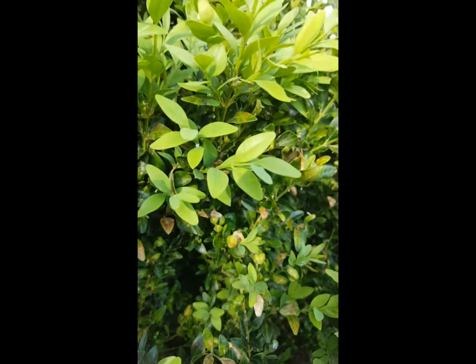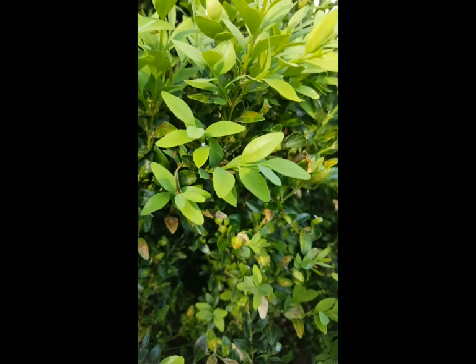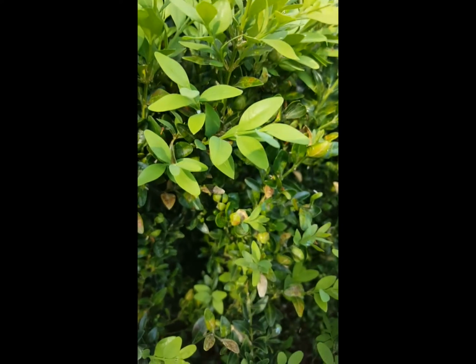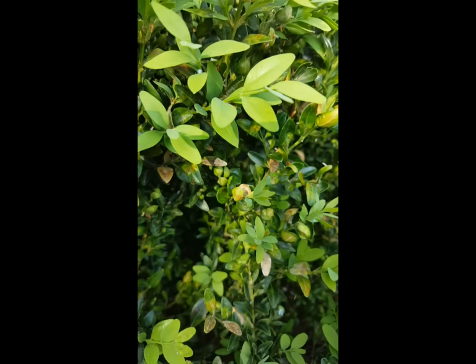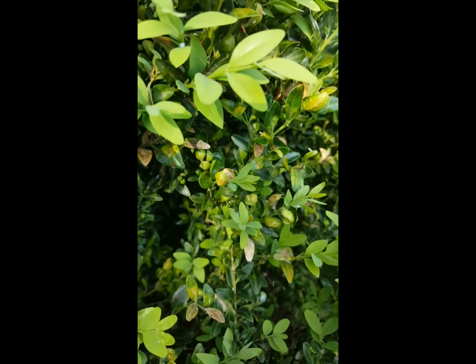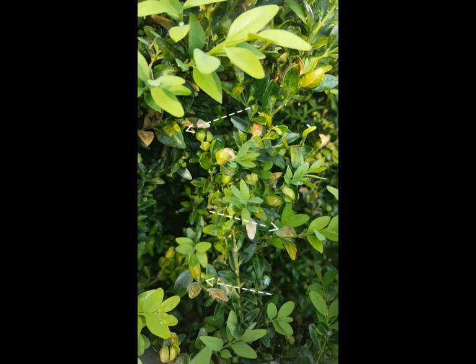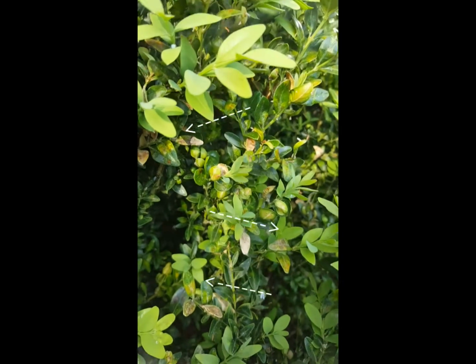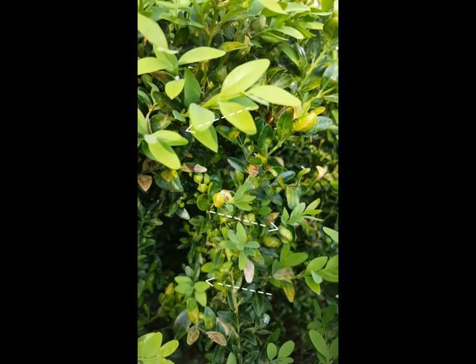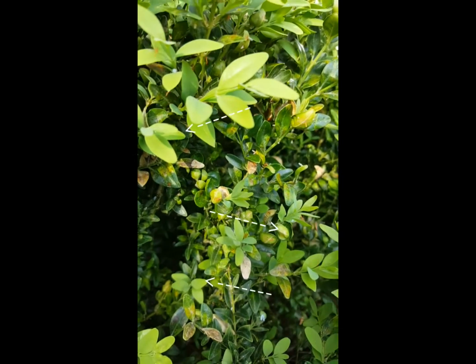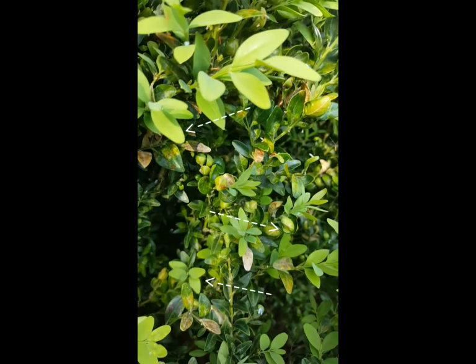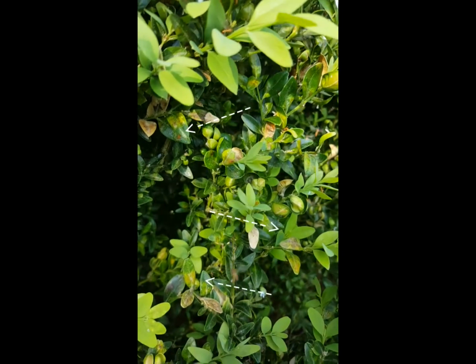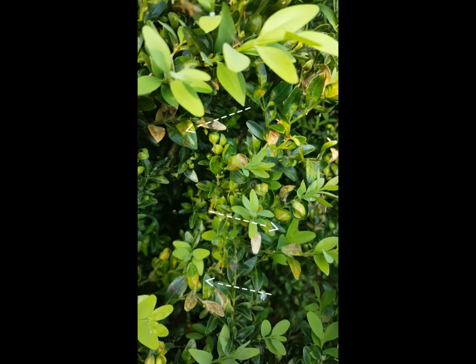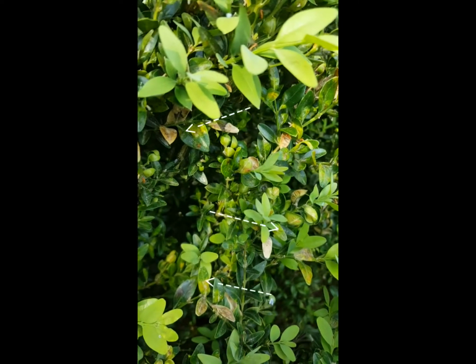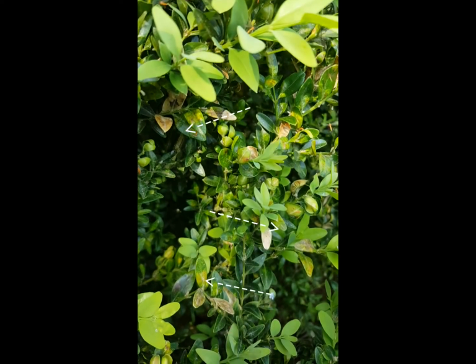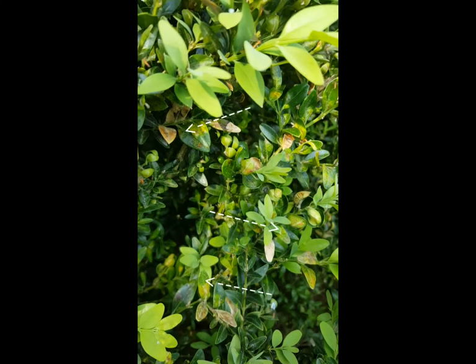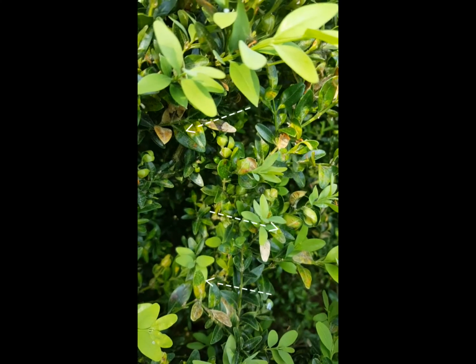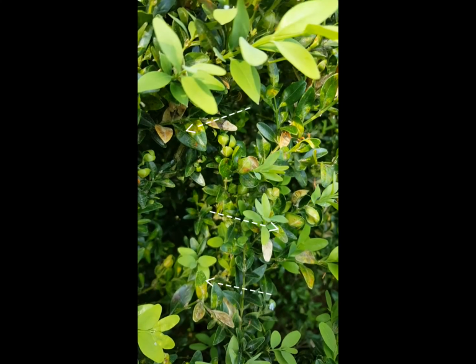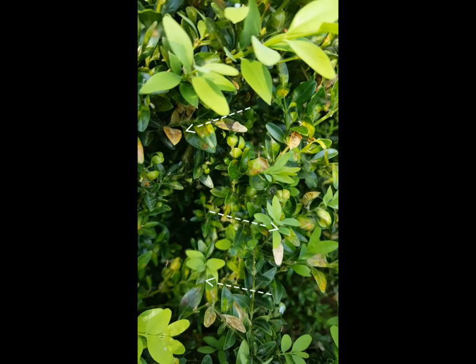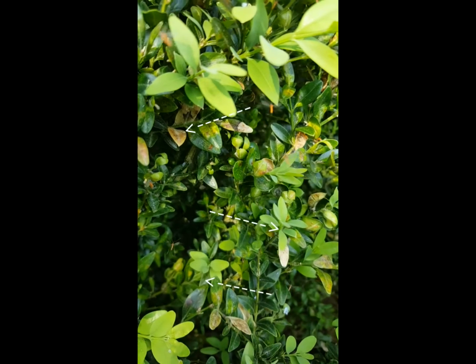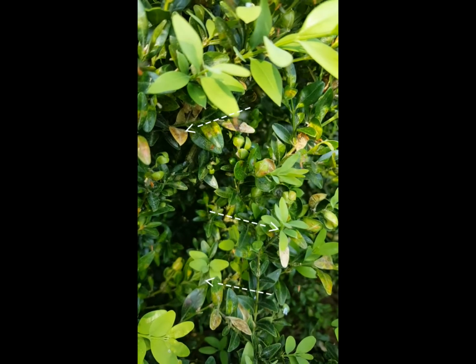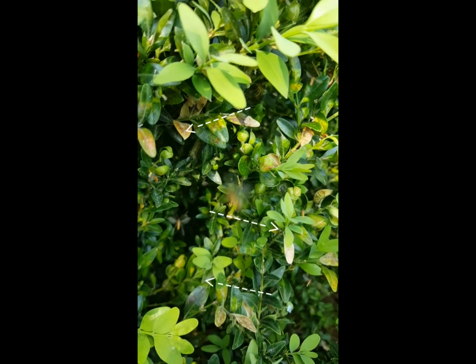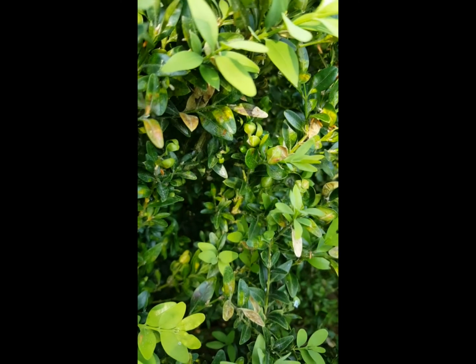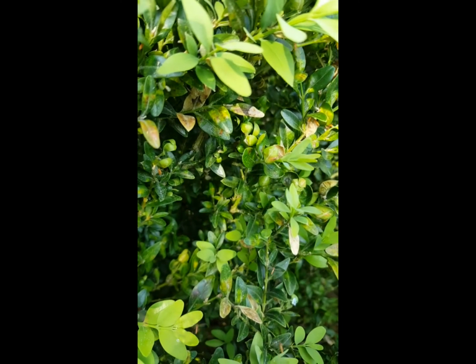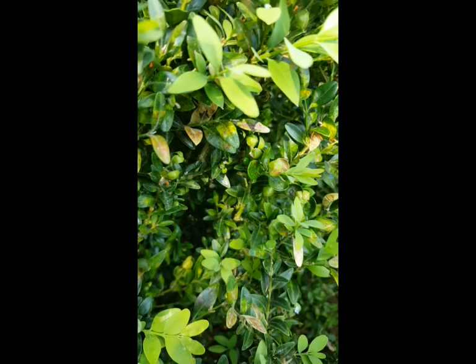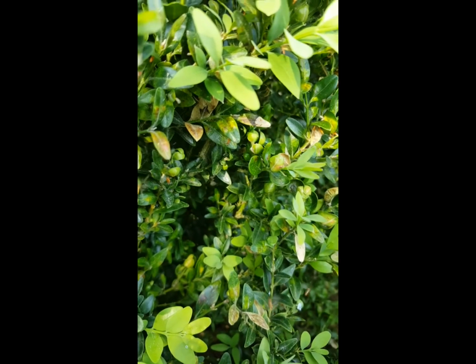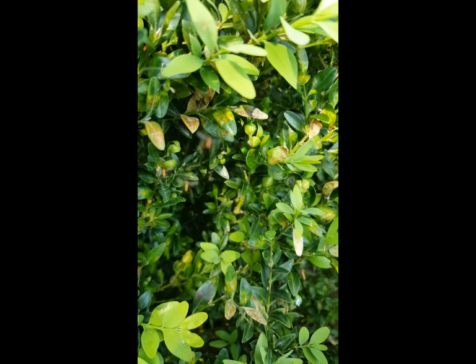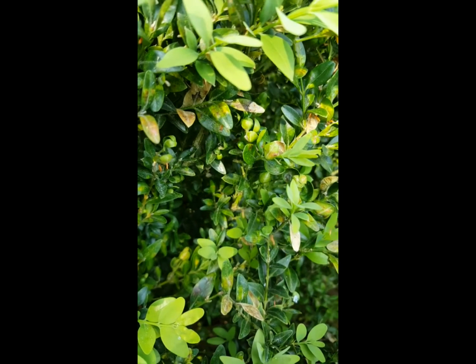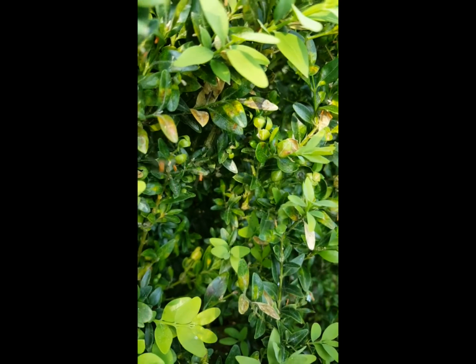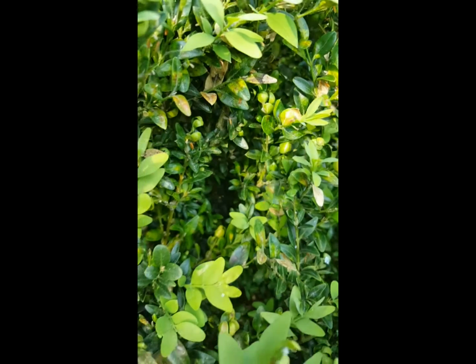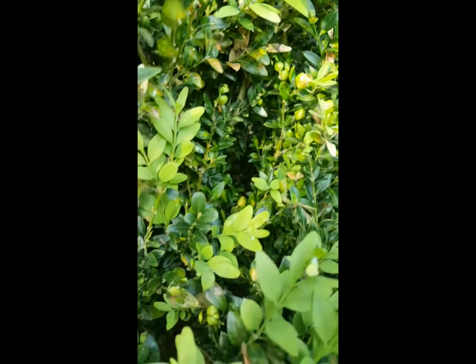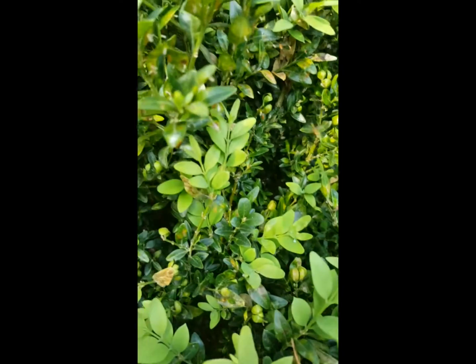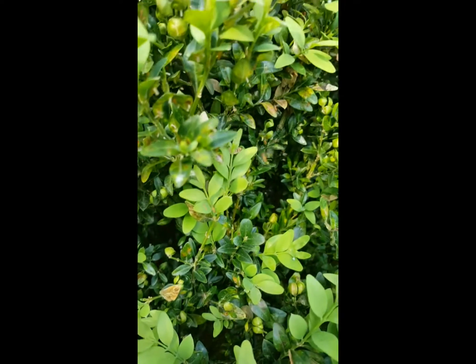I'm bringing you in close to take a look at last year's leaves. You can see how yellow they are and how they have the galleries from last year's leaf miners — that's where these adult sawflies came from.